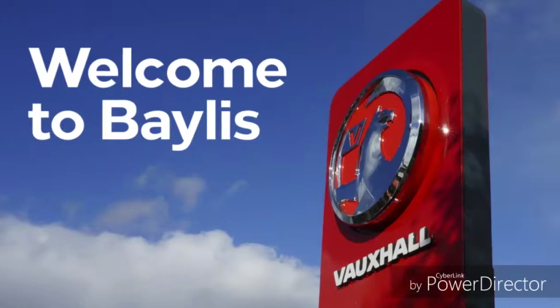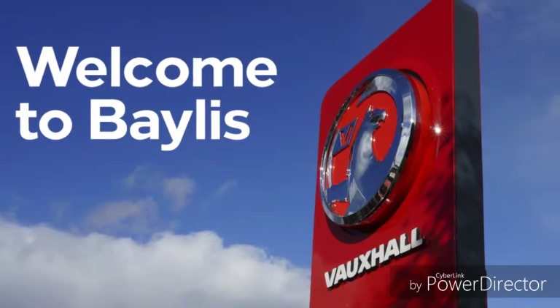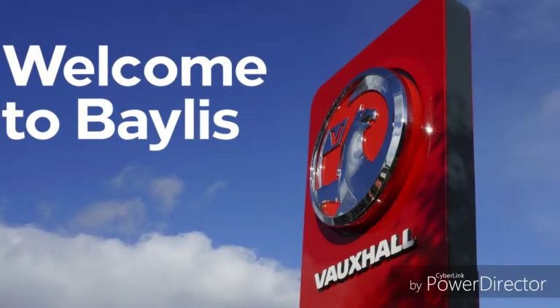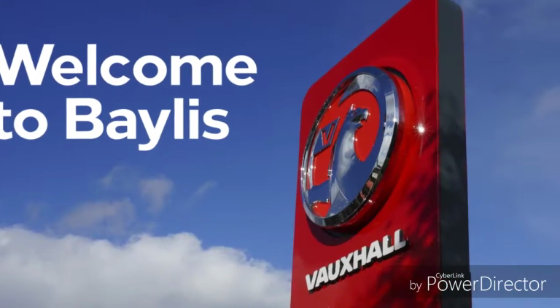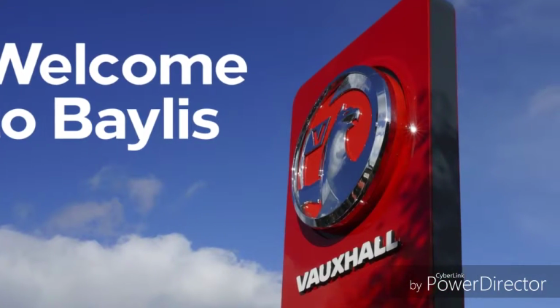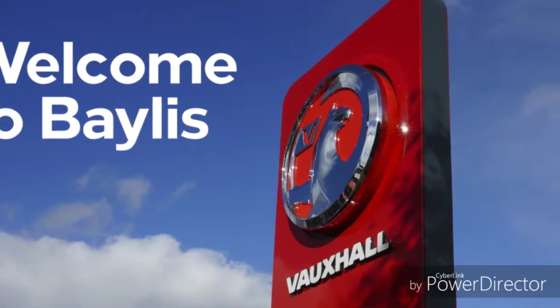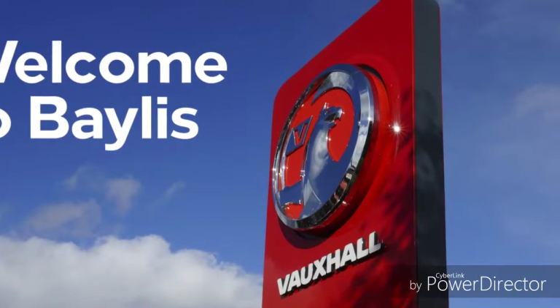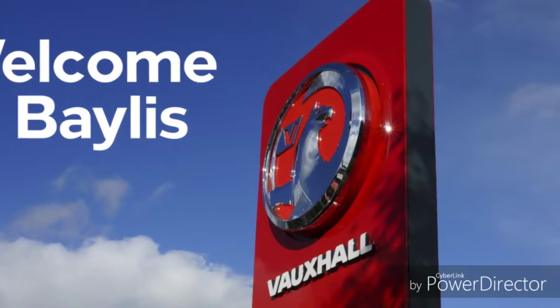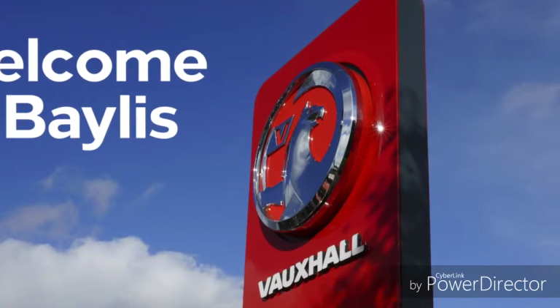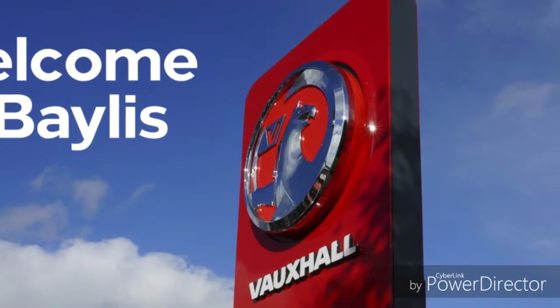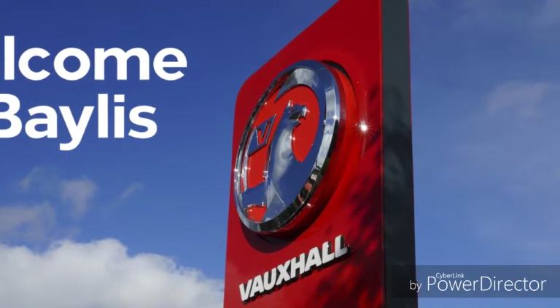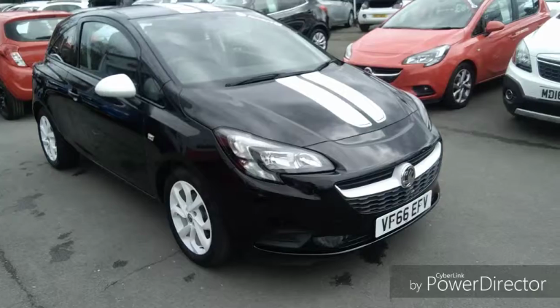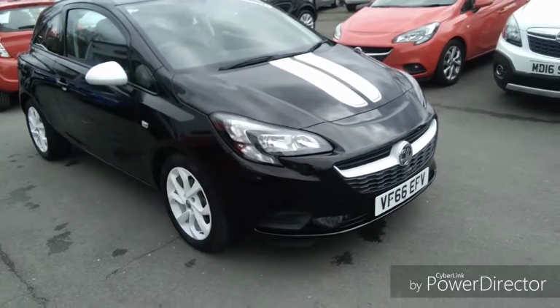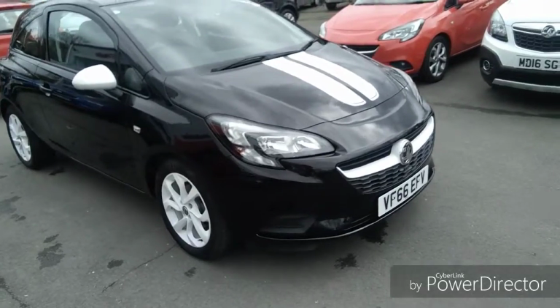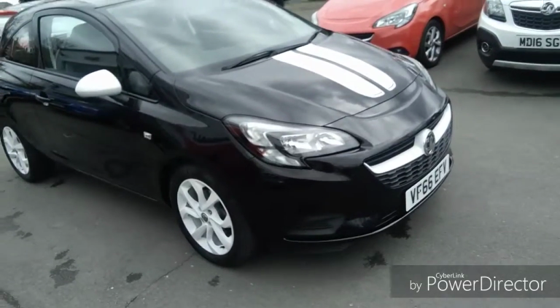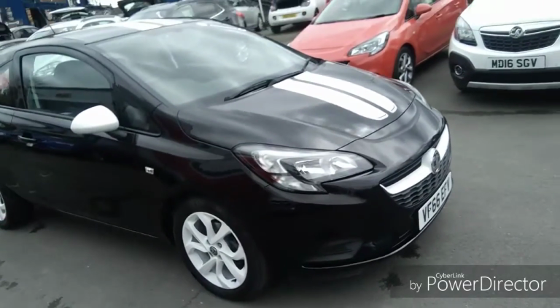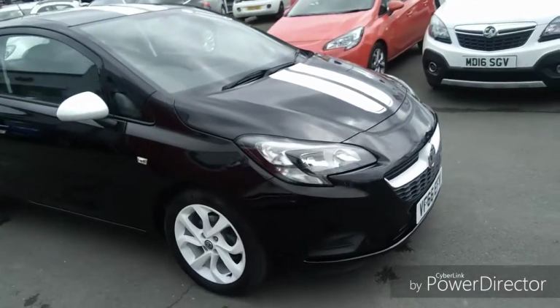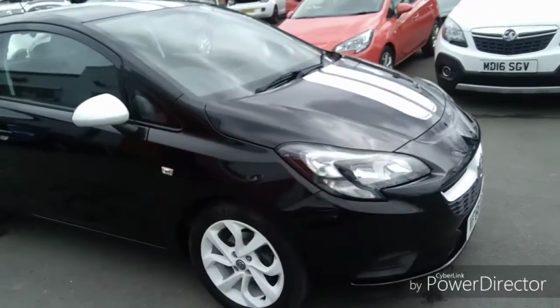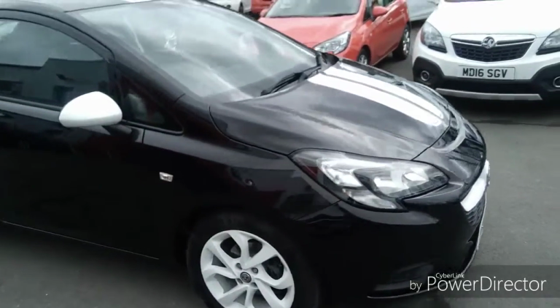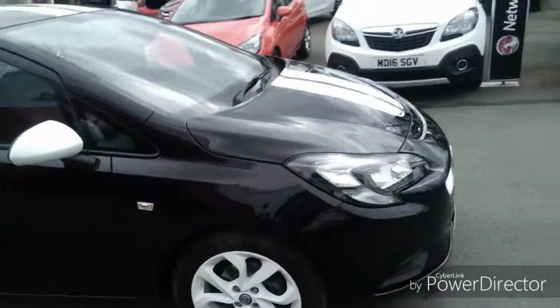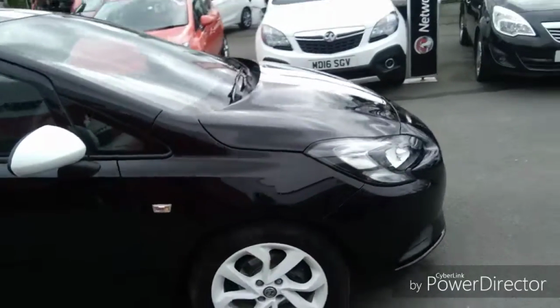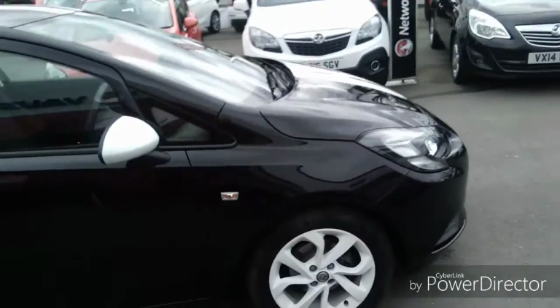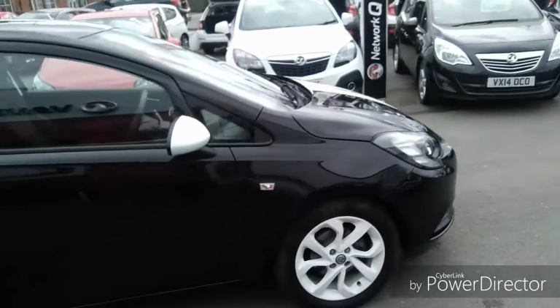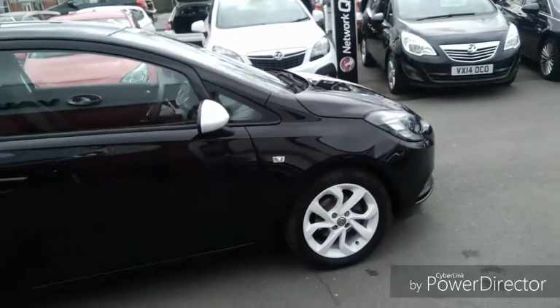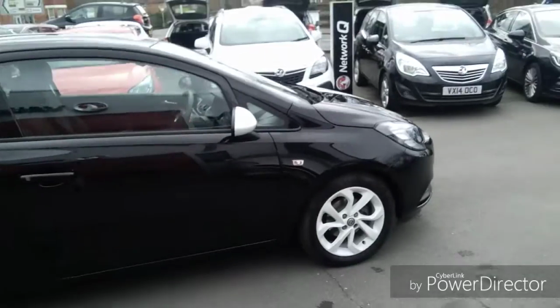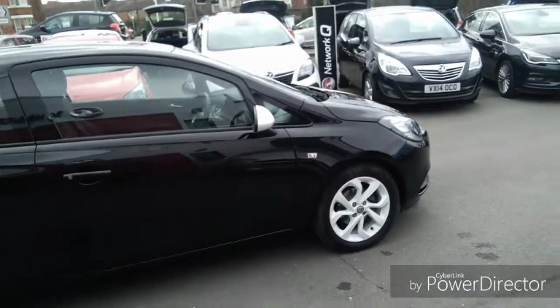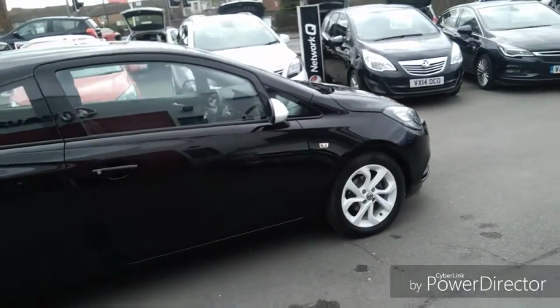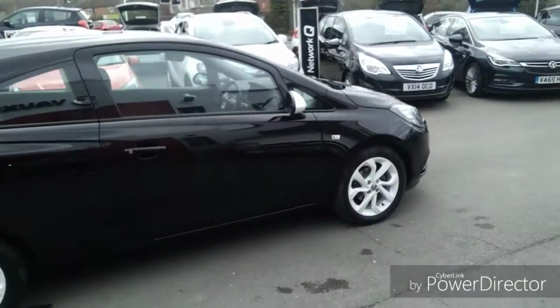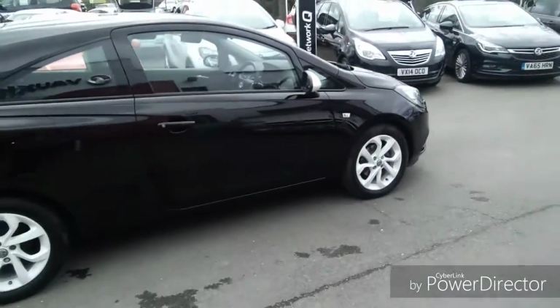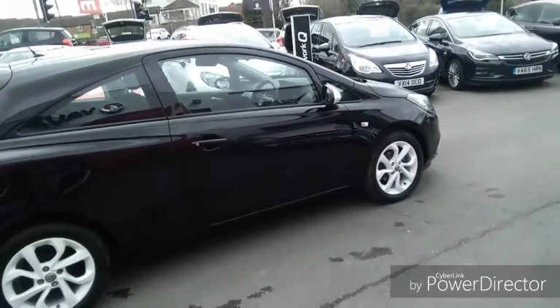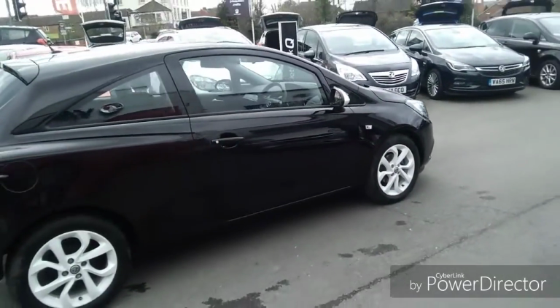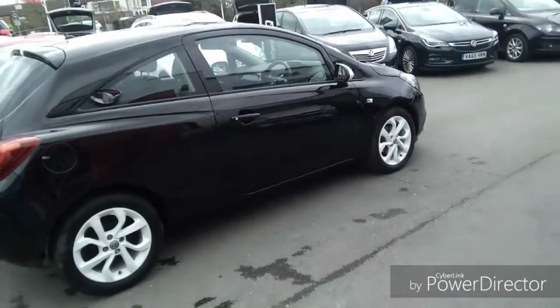Hello, today we are viewing a Vauxhall Corsa Sting Ecoflex 1.4 petrol engine with 7,830 miles, finished in mineral black. This is a network queue approved vehicle and comes with a minimum of 12 months warranty.